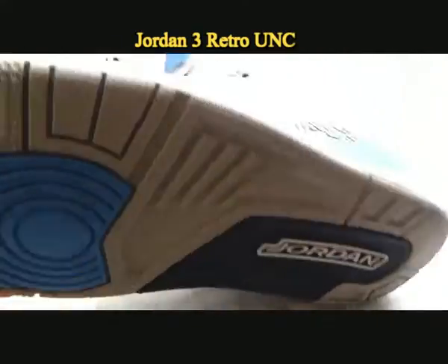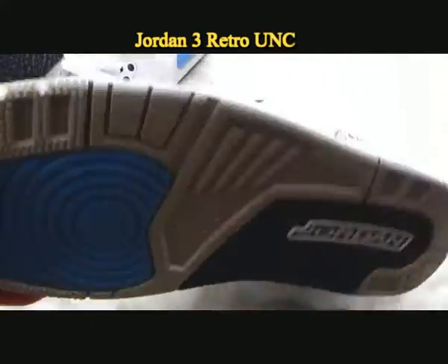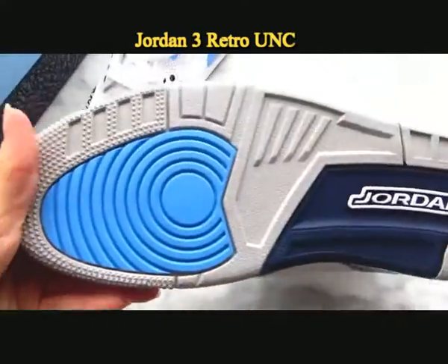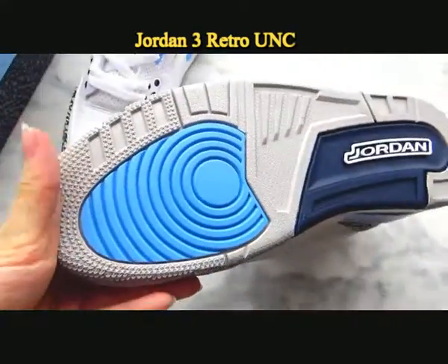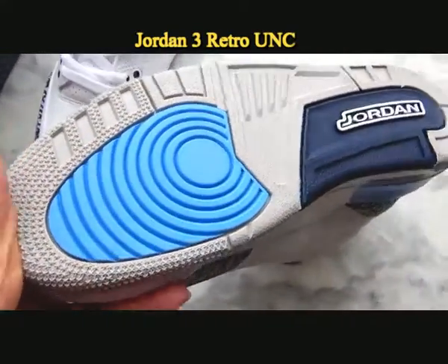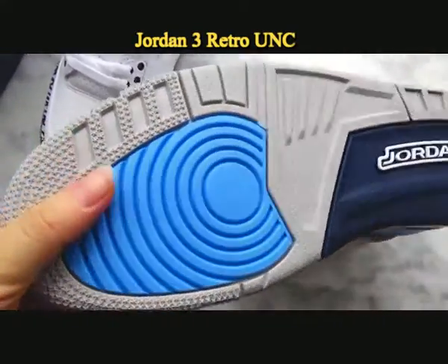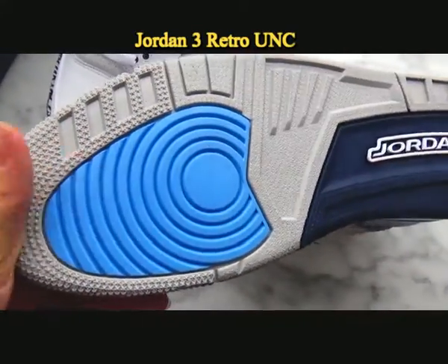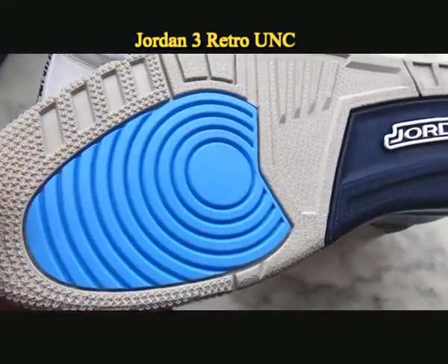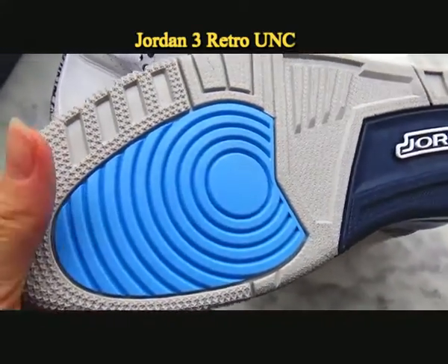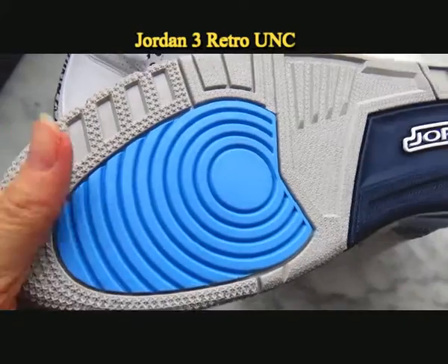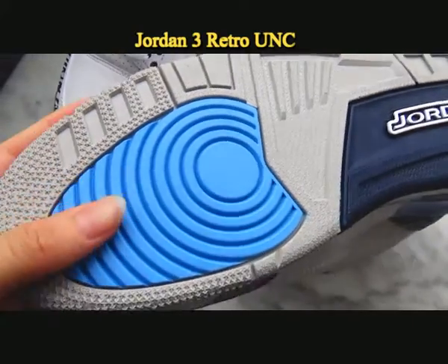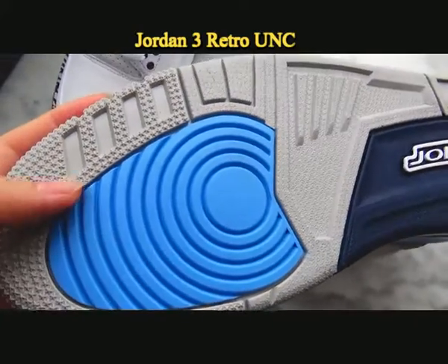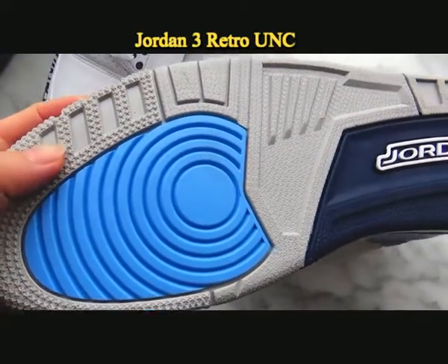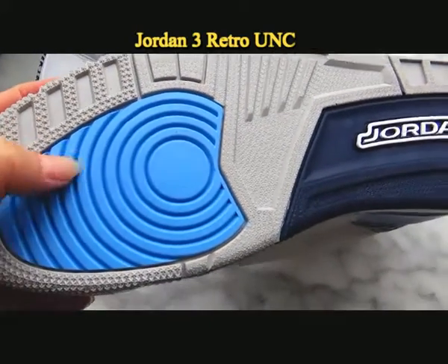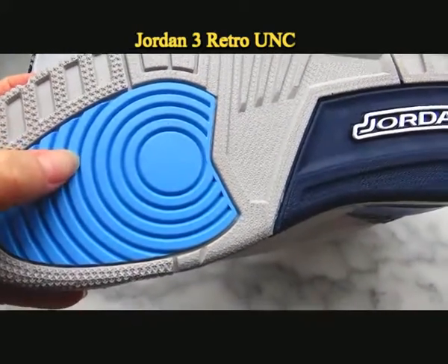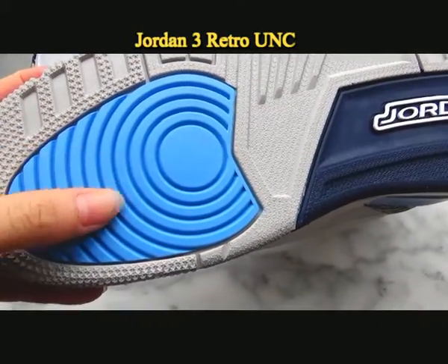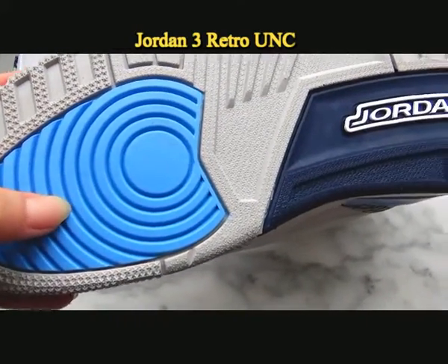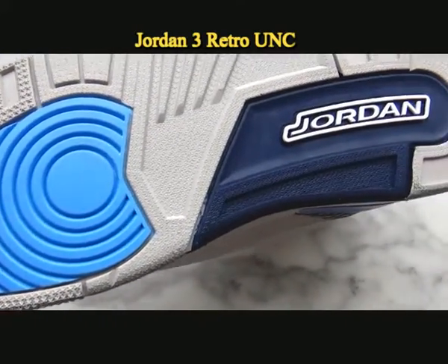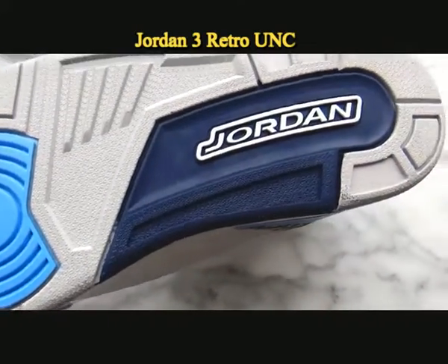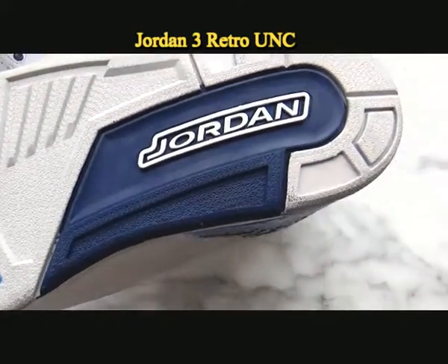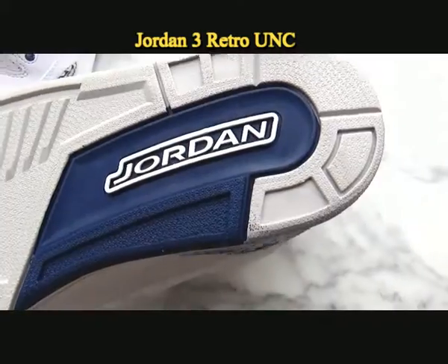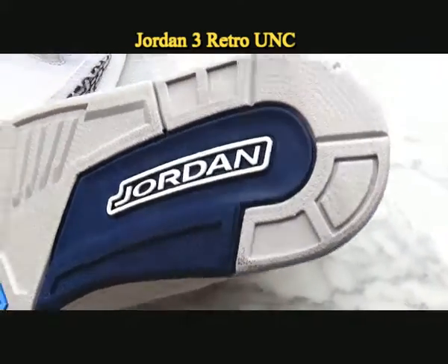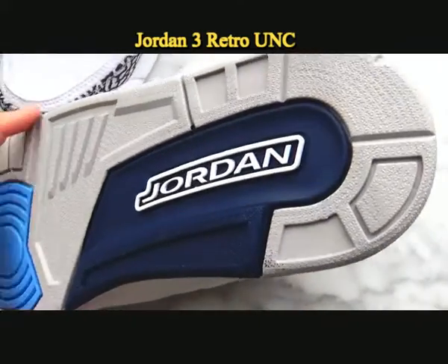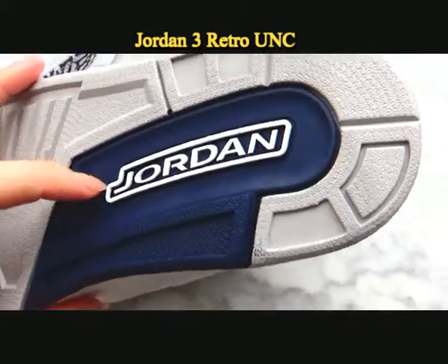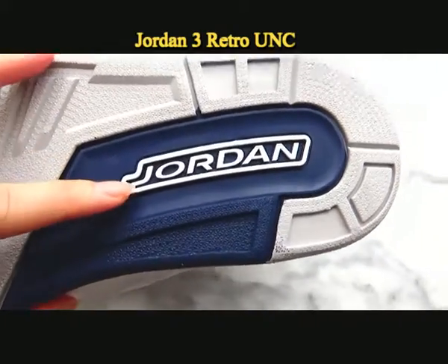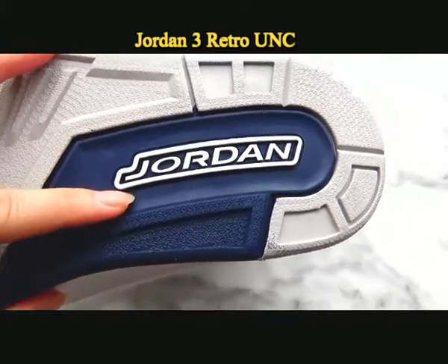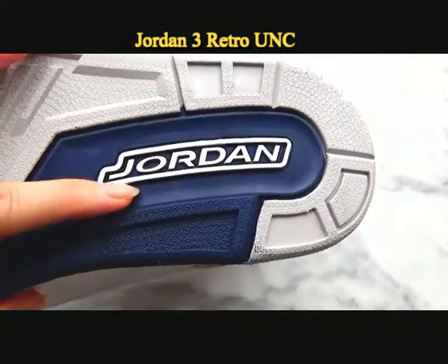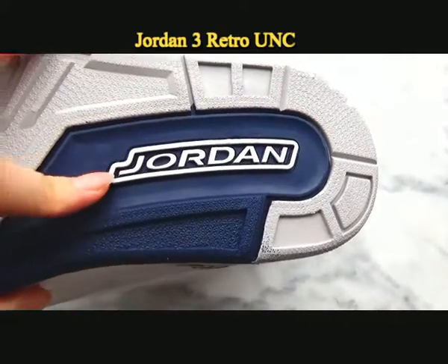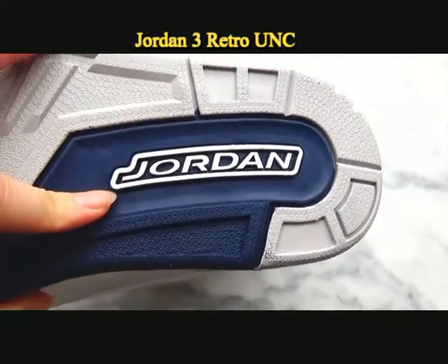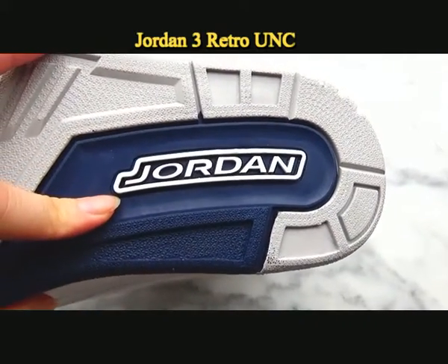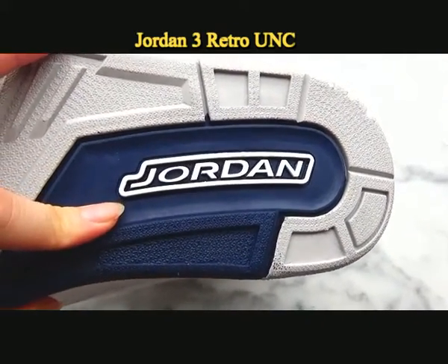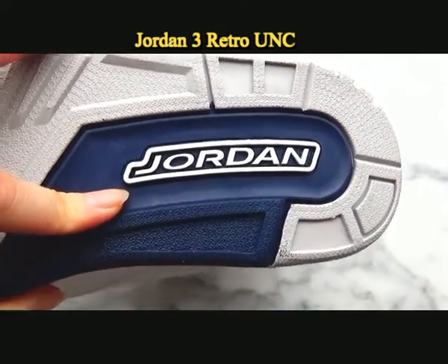Now let's turn down to the outsole. It is grey, light blue, and navy colorway. We can also find the Jordan logo on the back of the heel part.